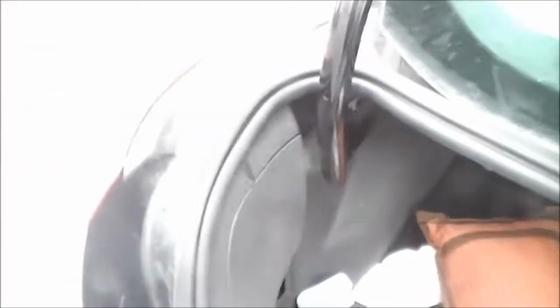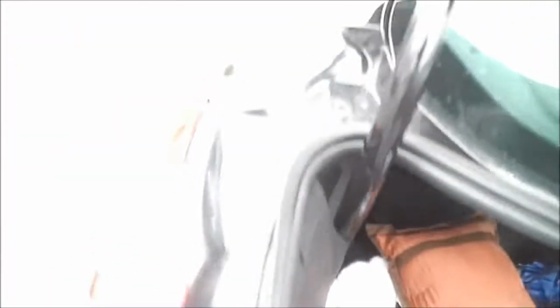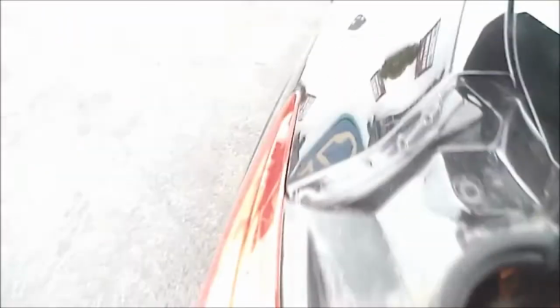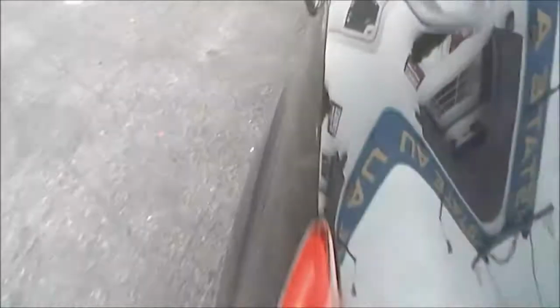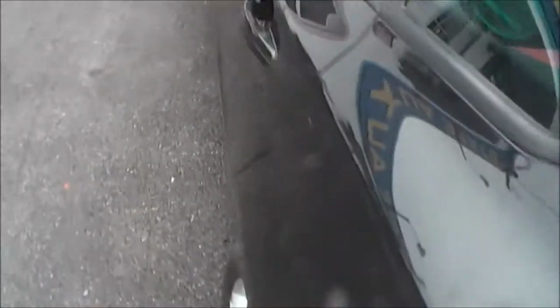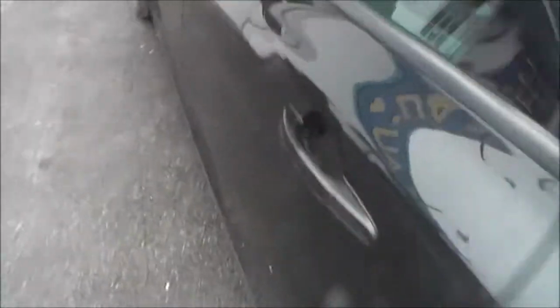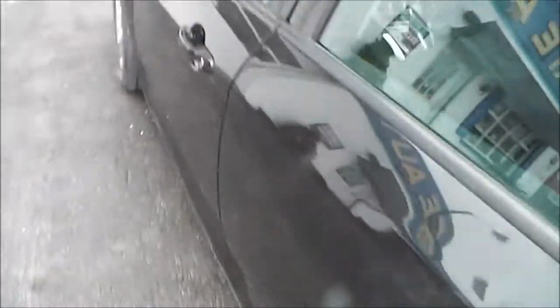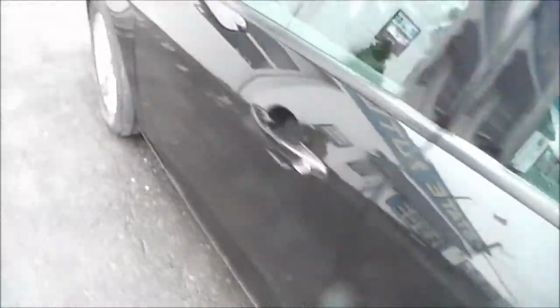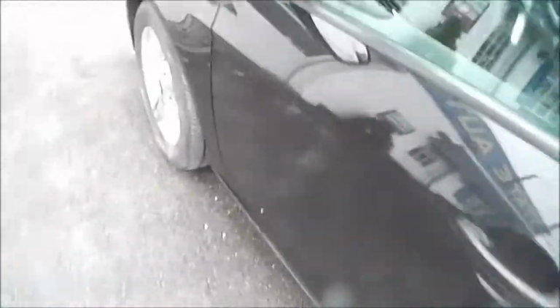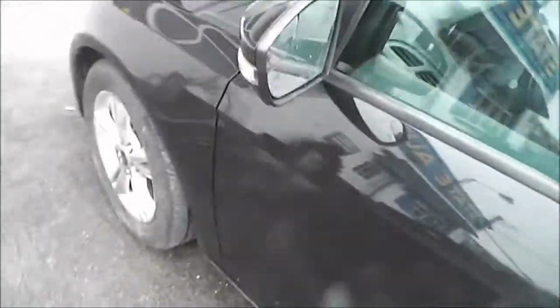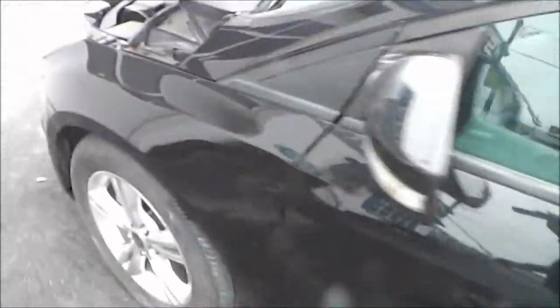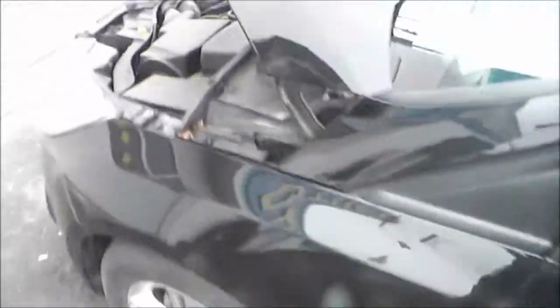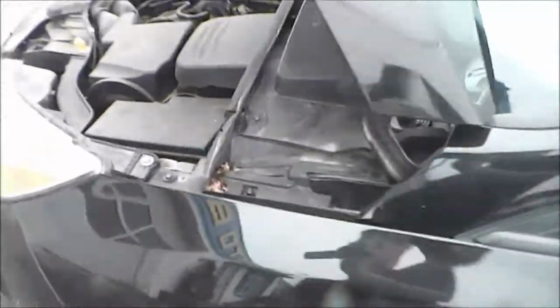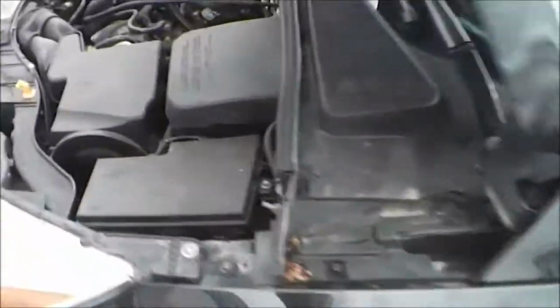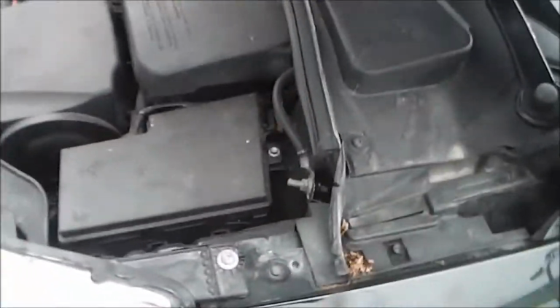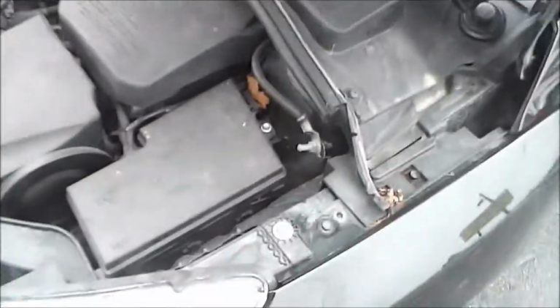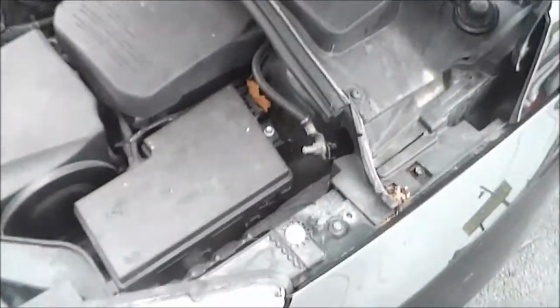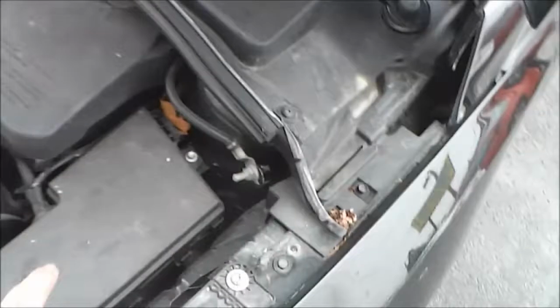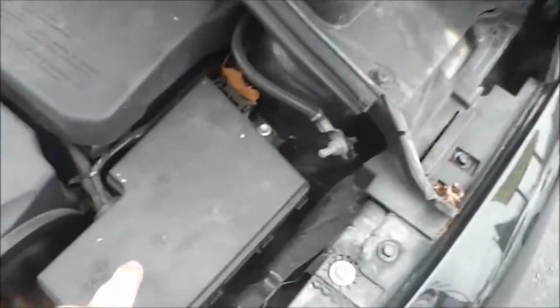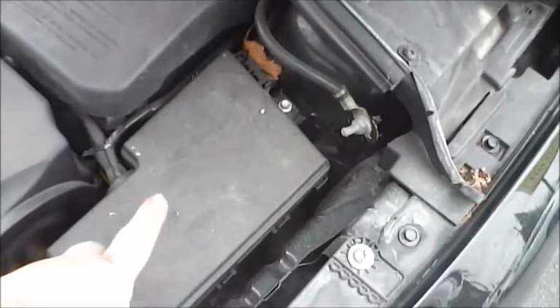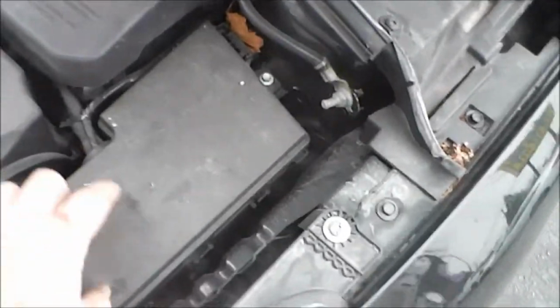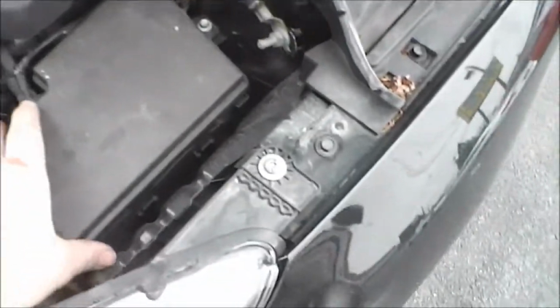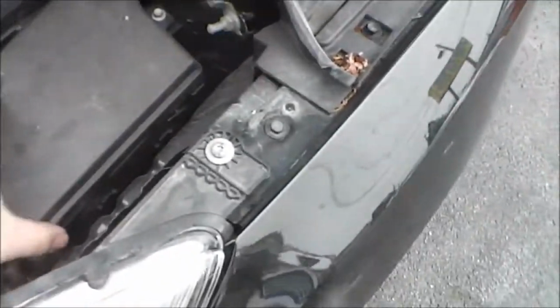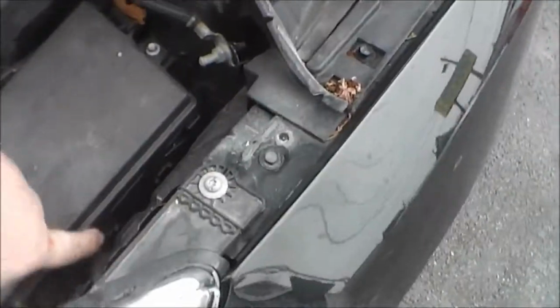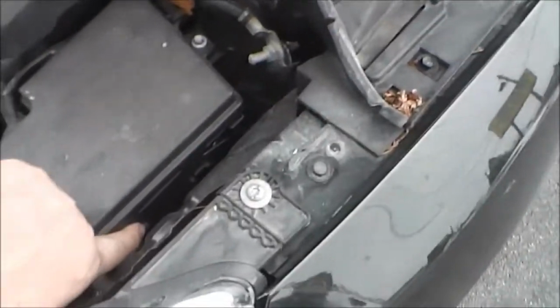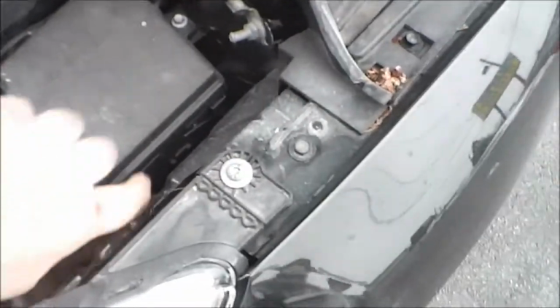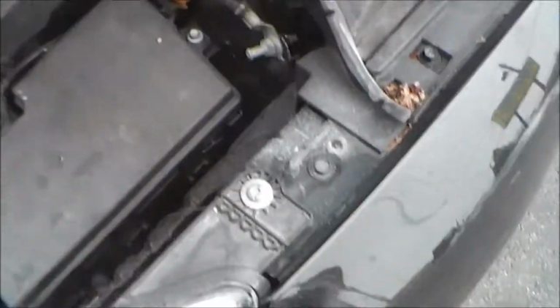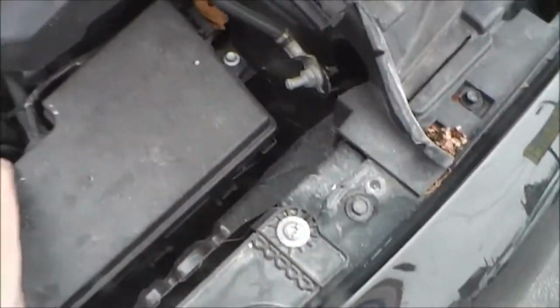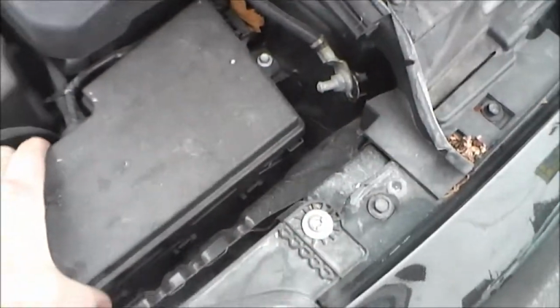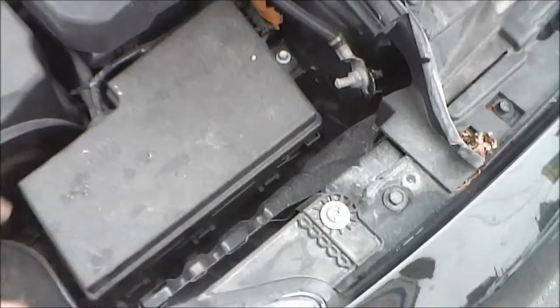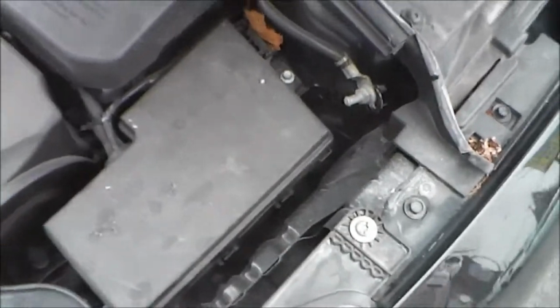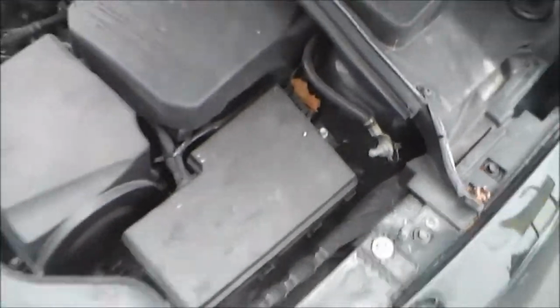The other location for the fuse box is not under the dash but in the engine compartment right here. There are little clips here — you open it up and there's fuses in there.